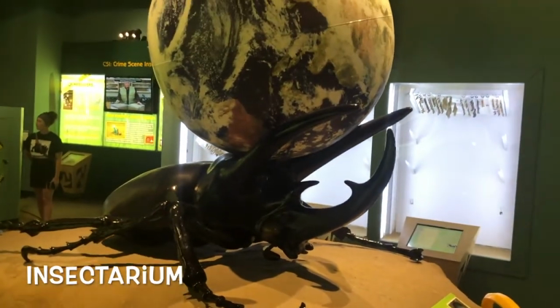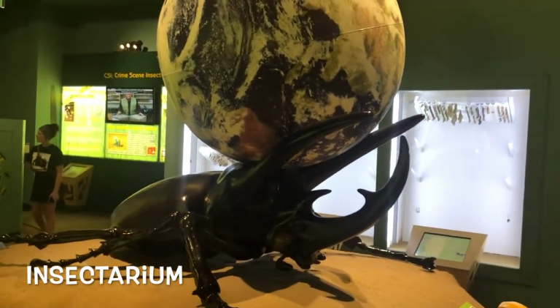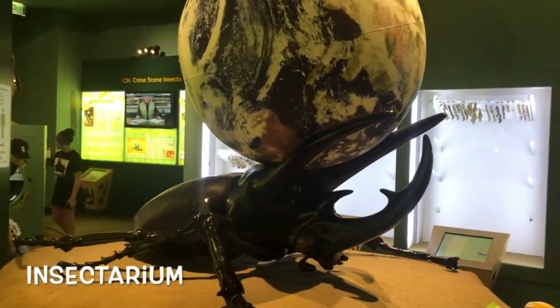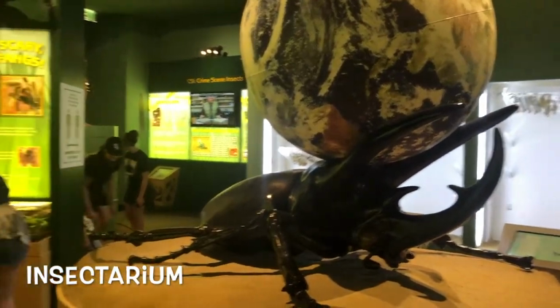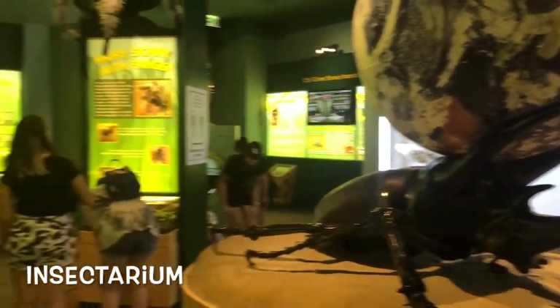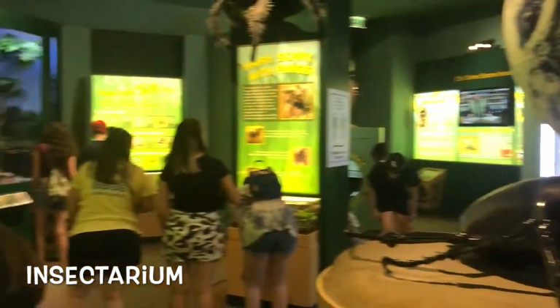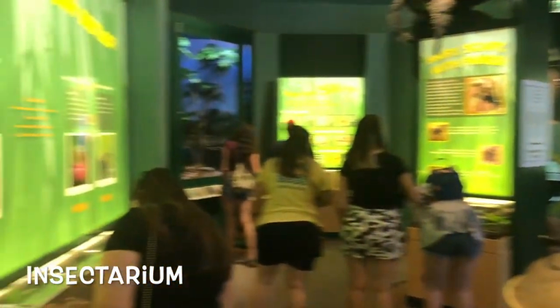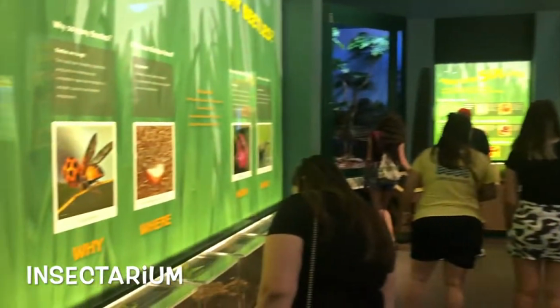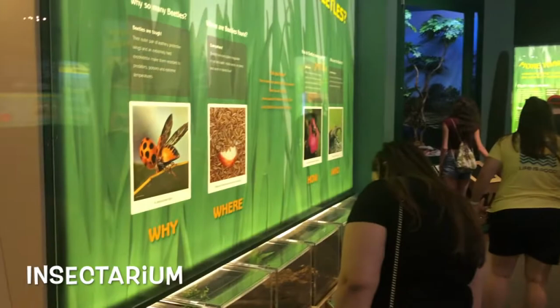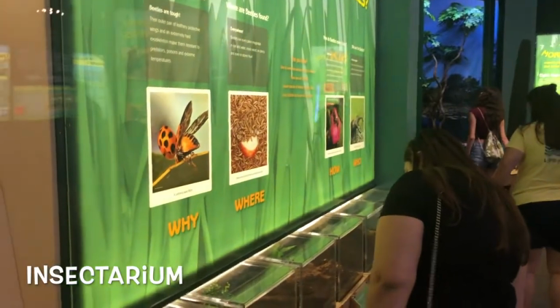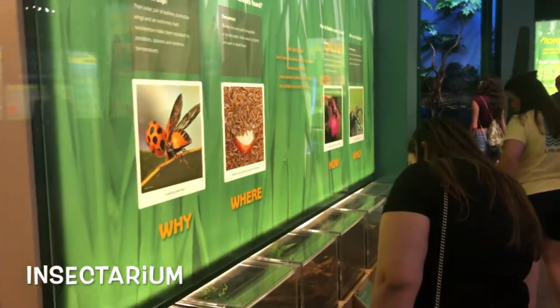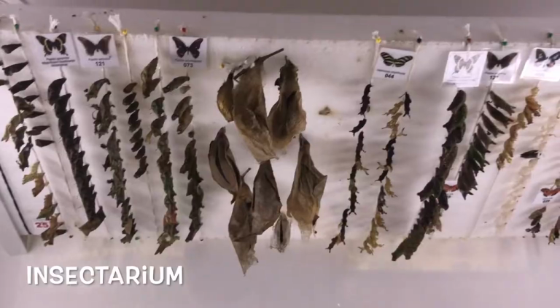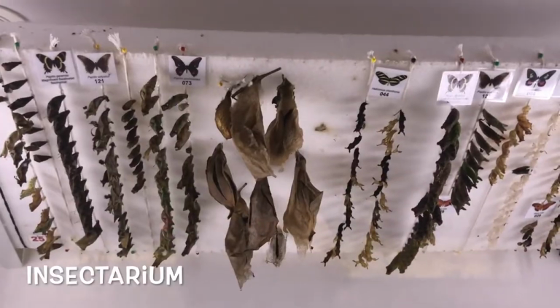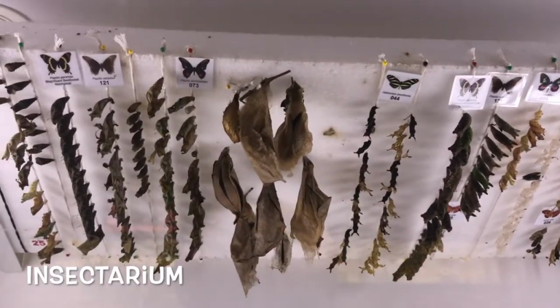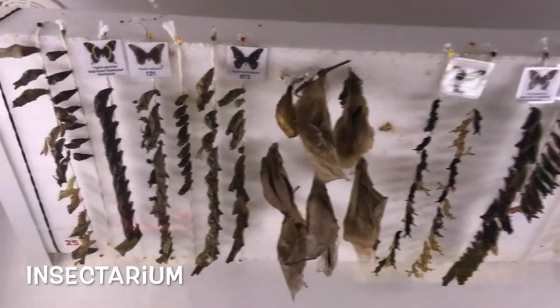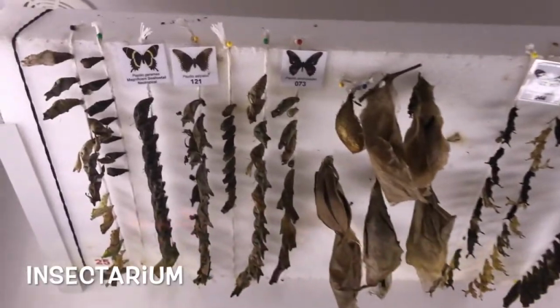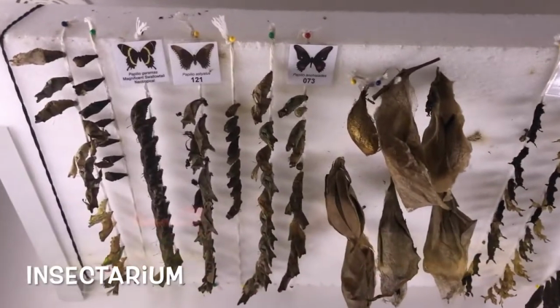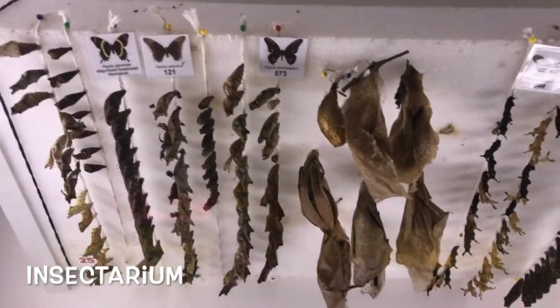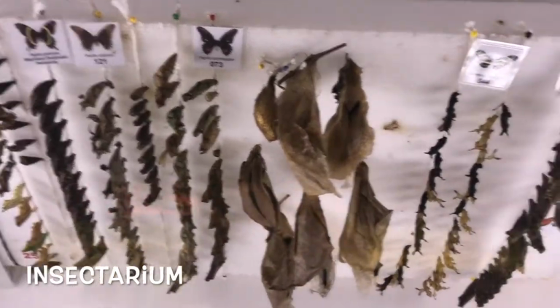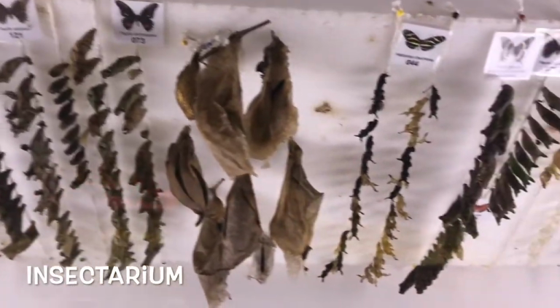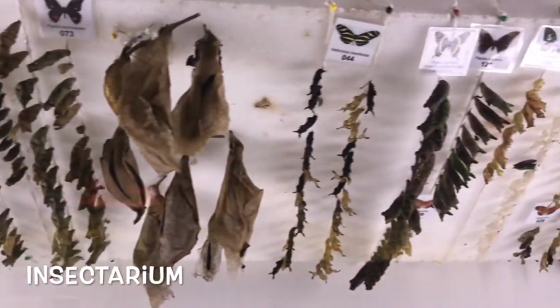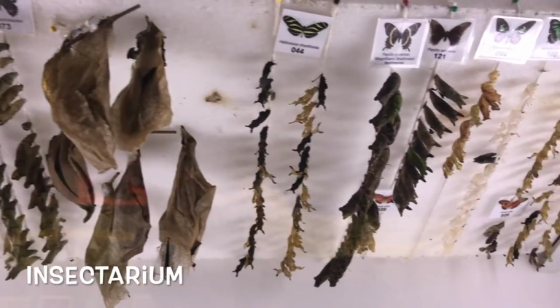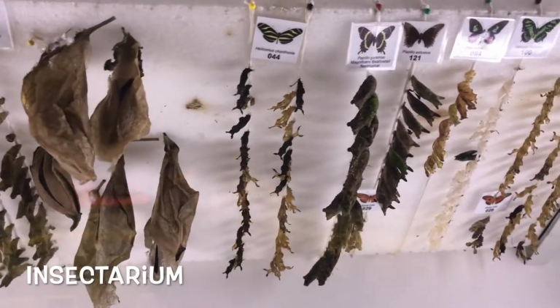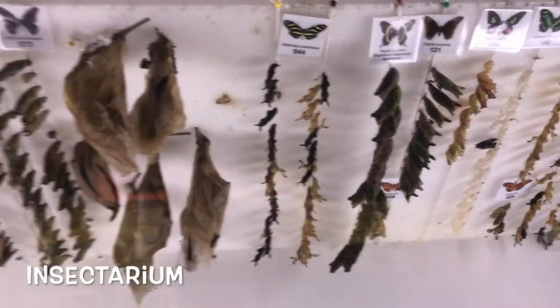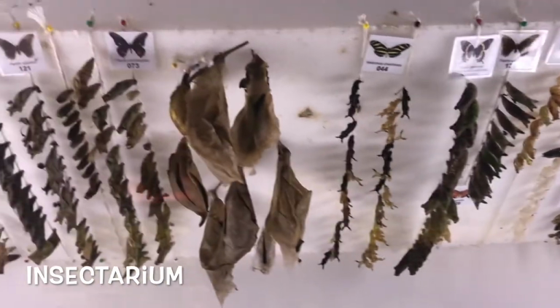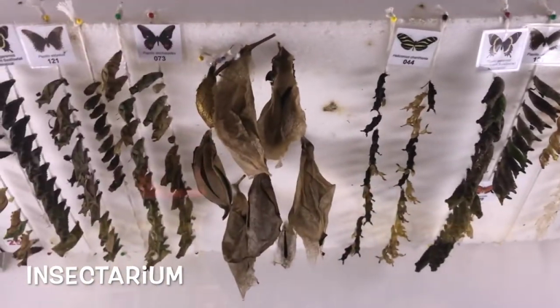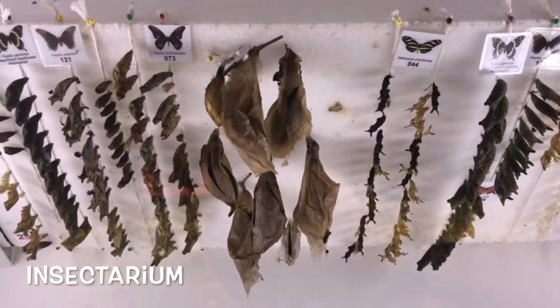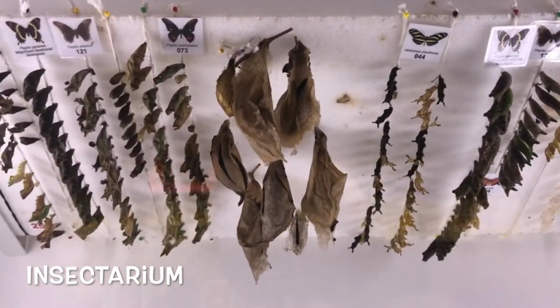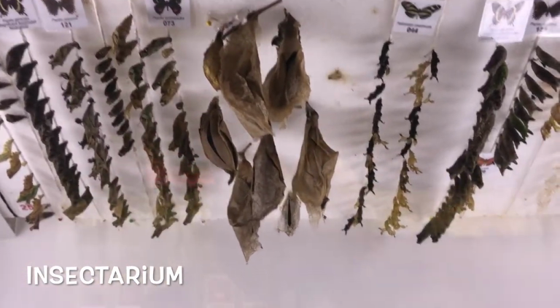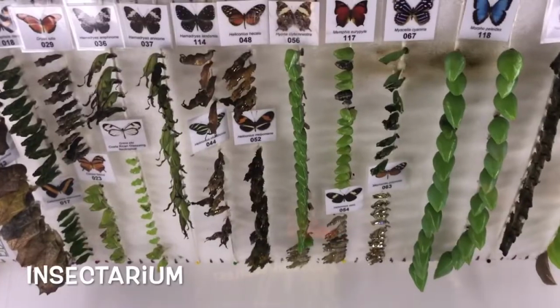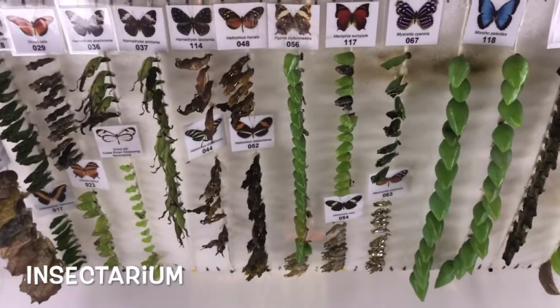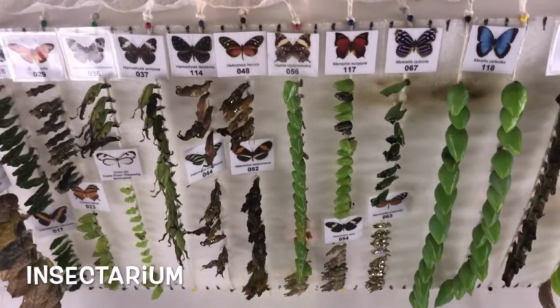To start off, we'll go to the Insectarium where we will learn more about all these creepy crawlies and bugs, but mostly butterflies and moths and their counterparts.